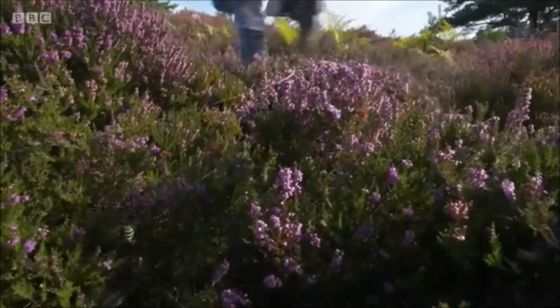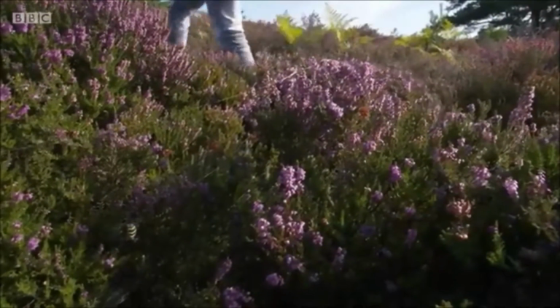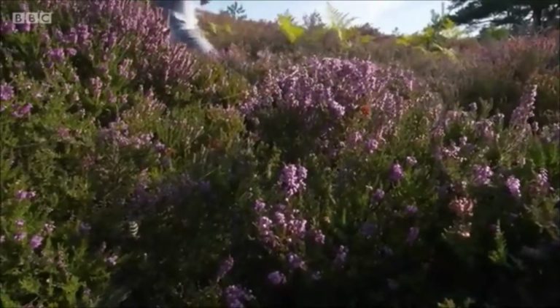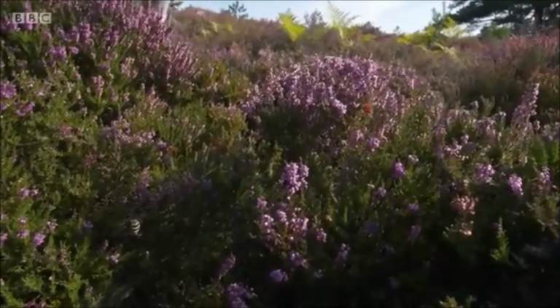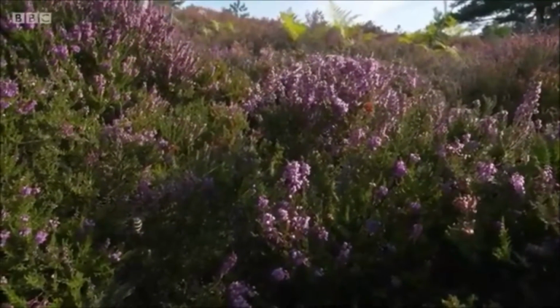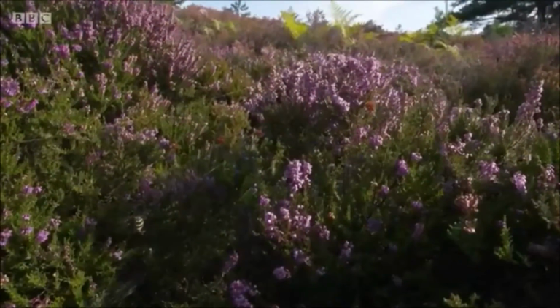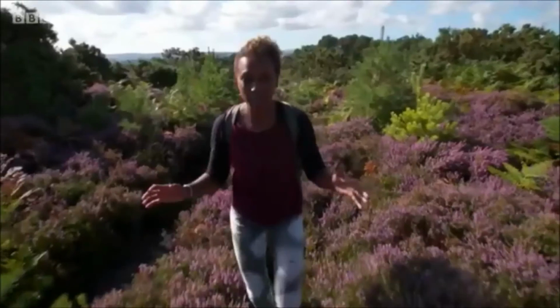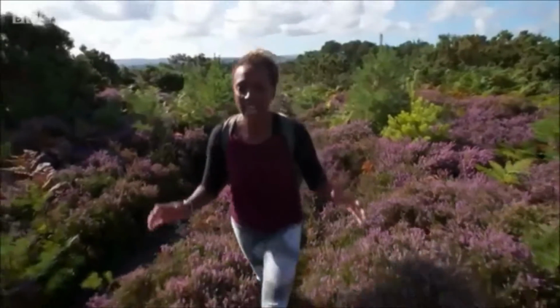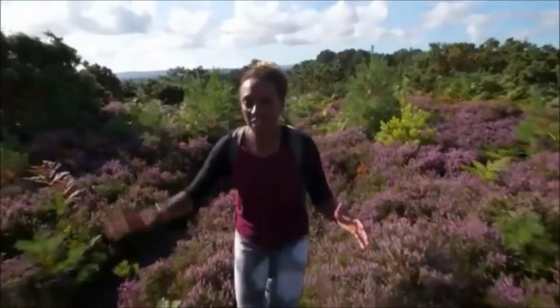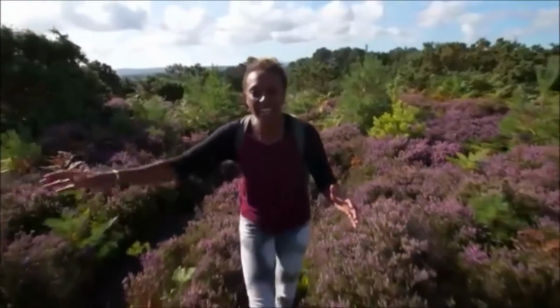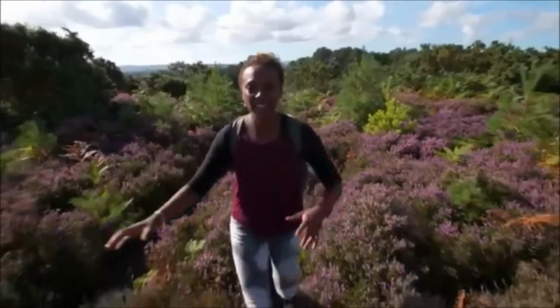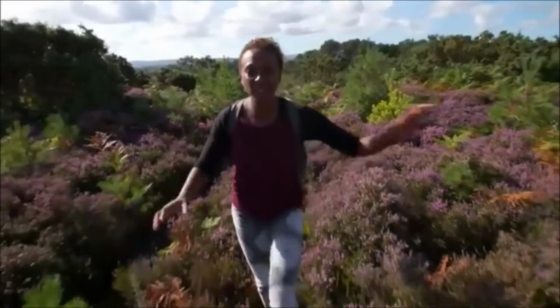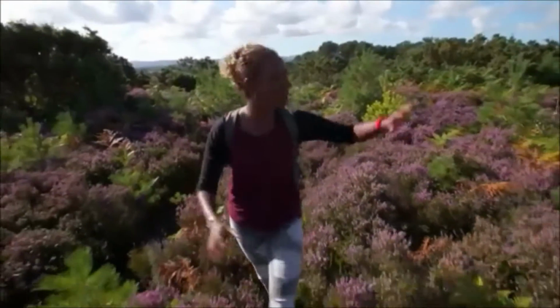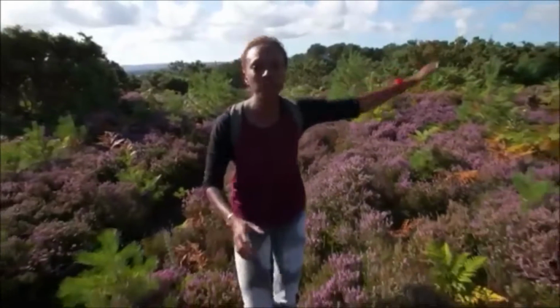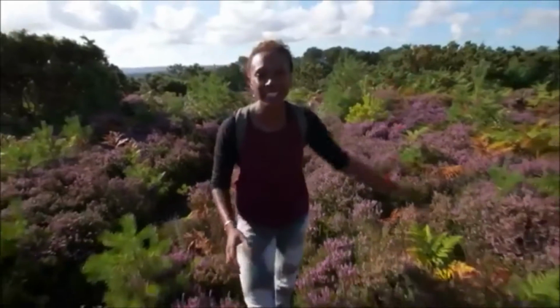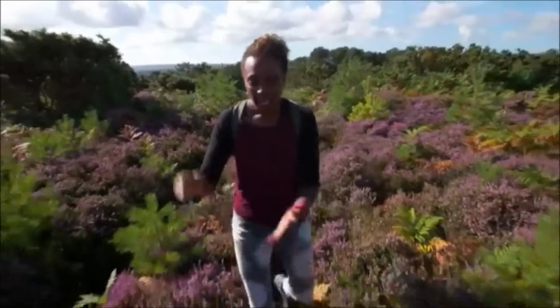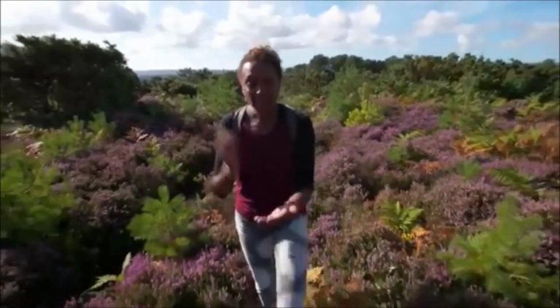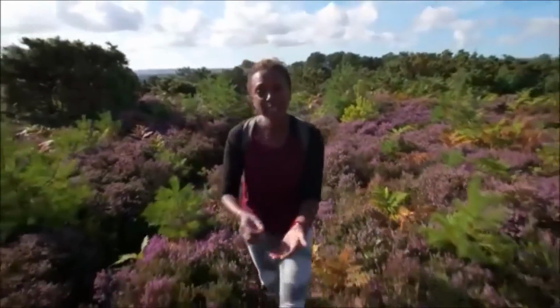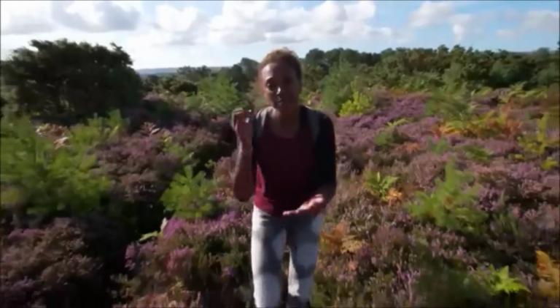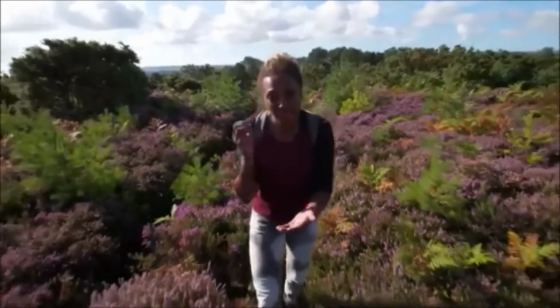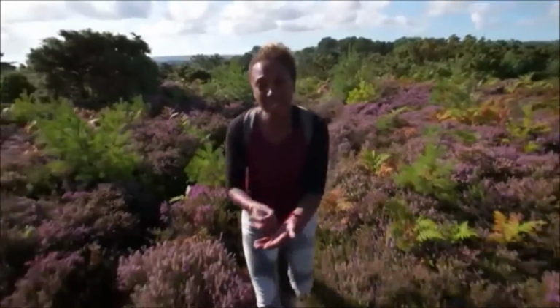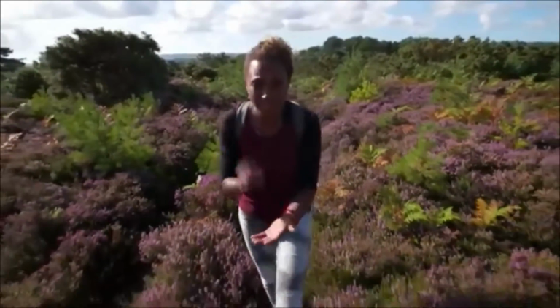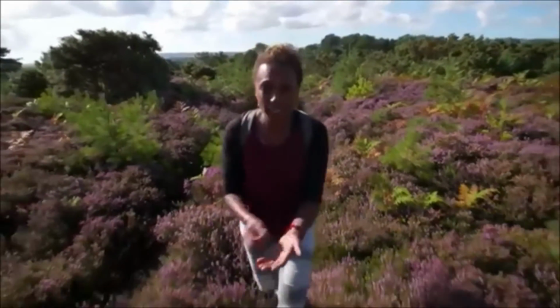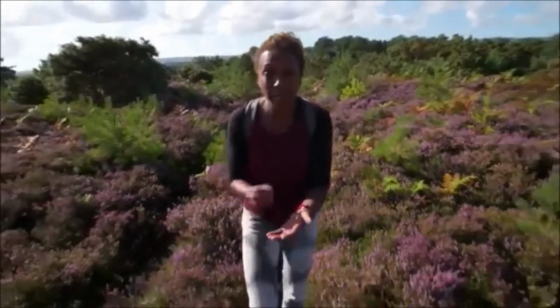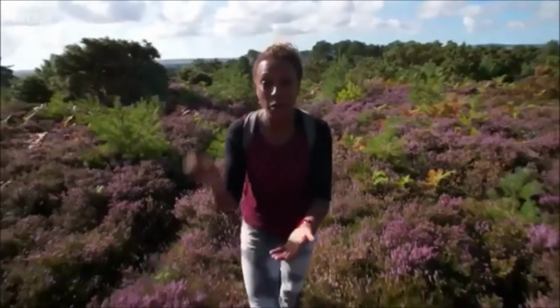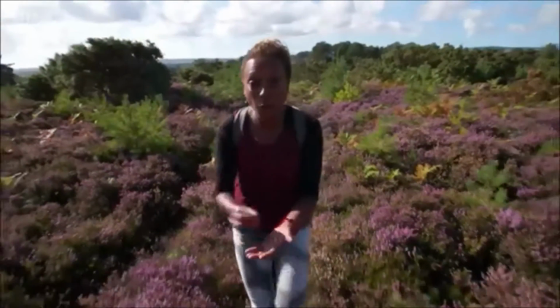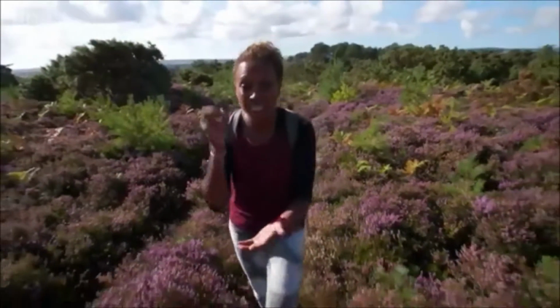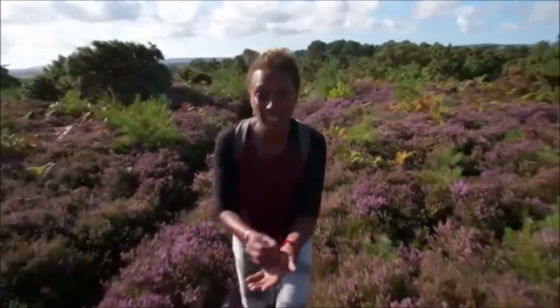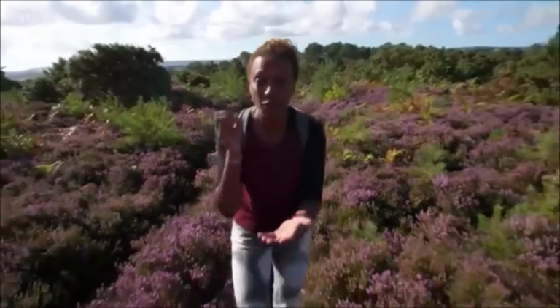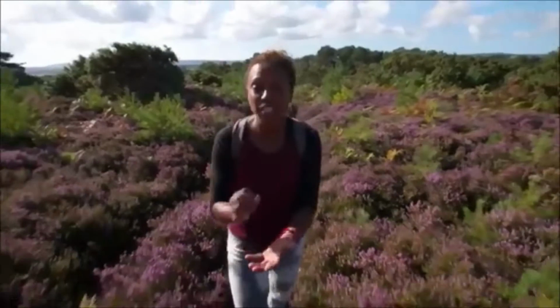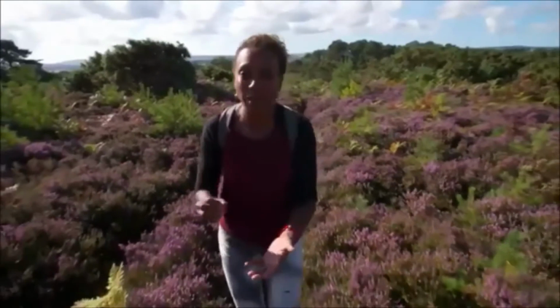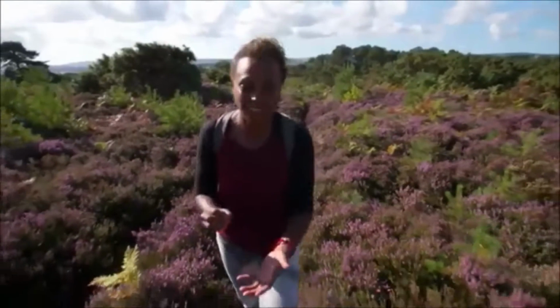Because Arne is this incredible mosaic of heathland, of scrub, of woodland, it makes it one of the best places in the country to come and see all six of the British reptiles.